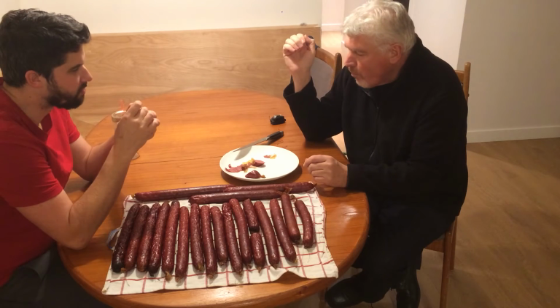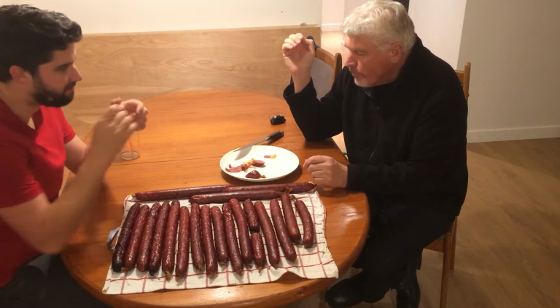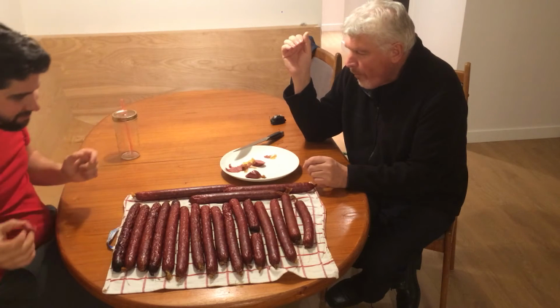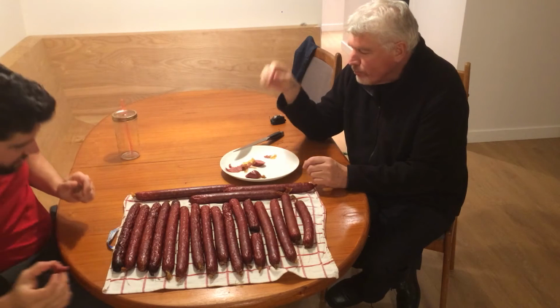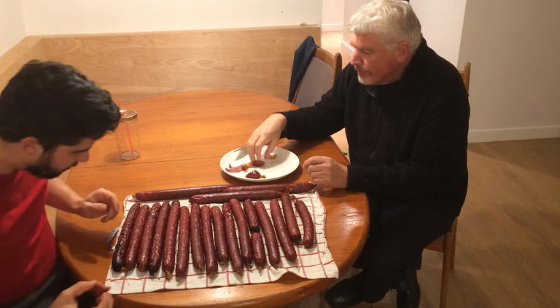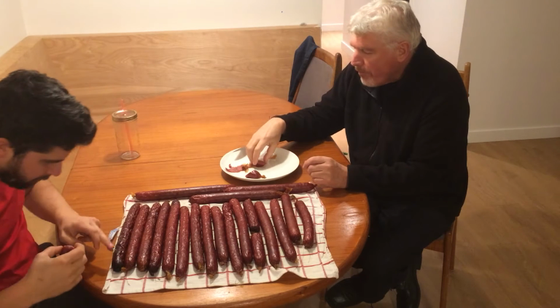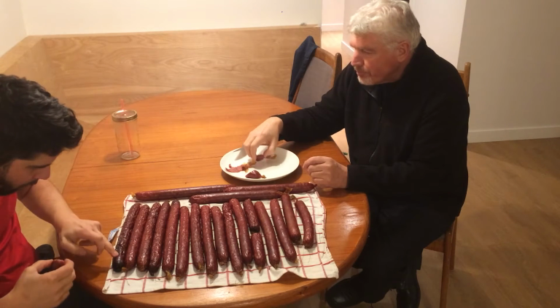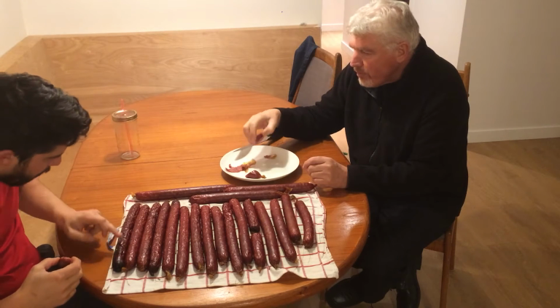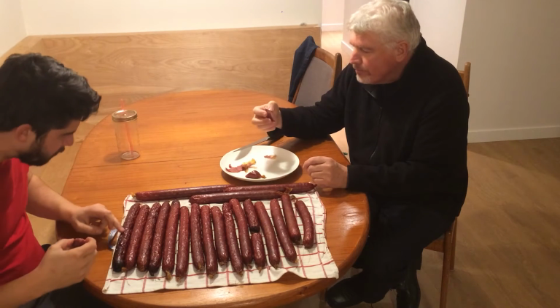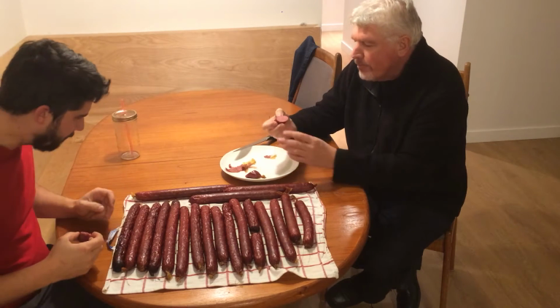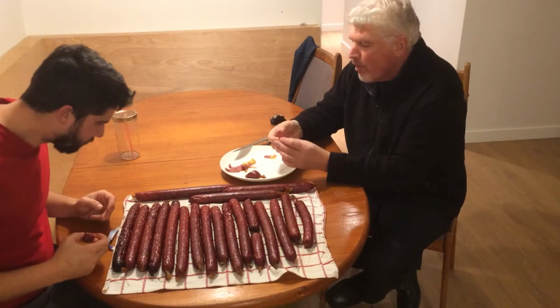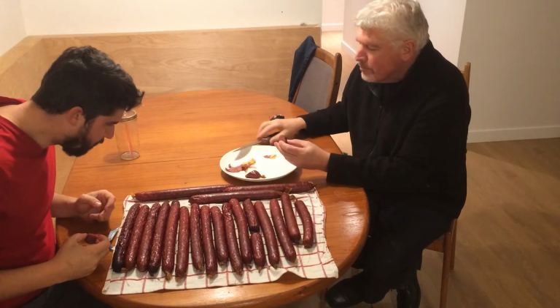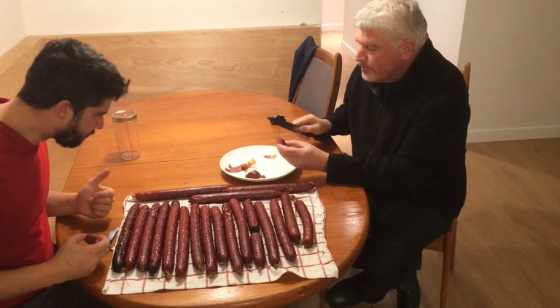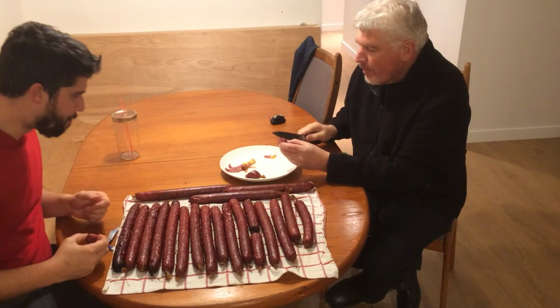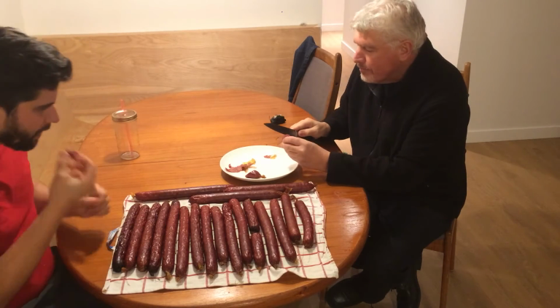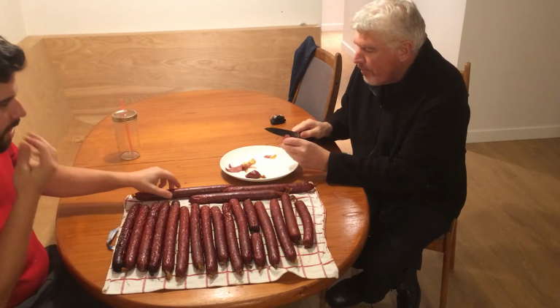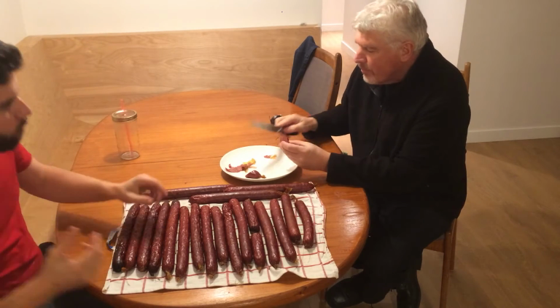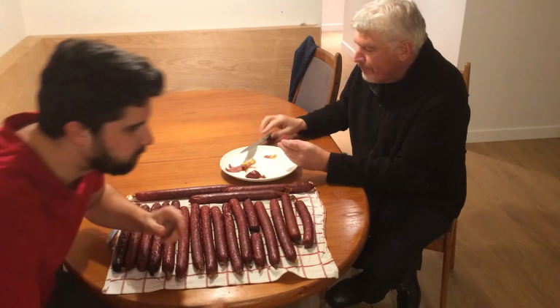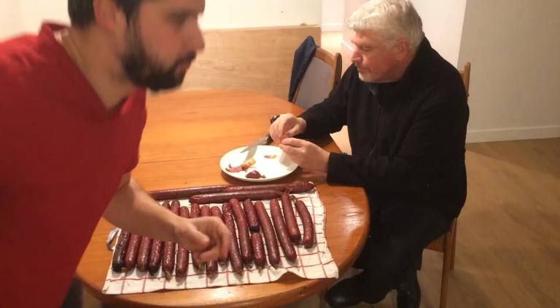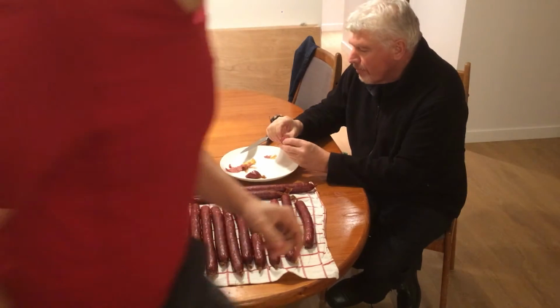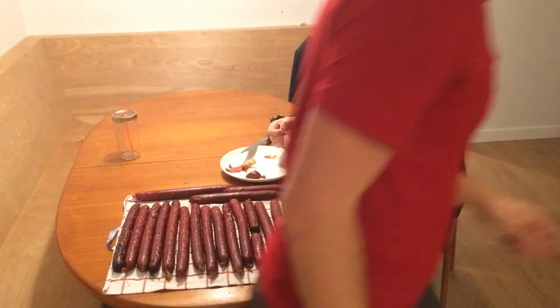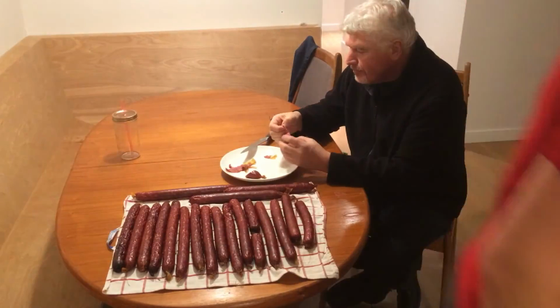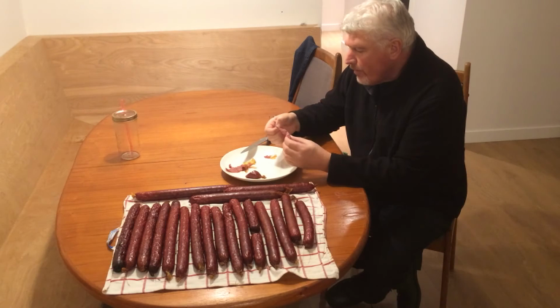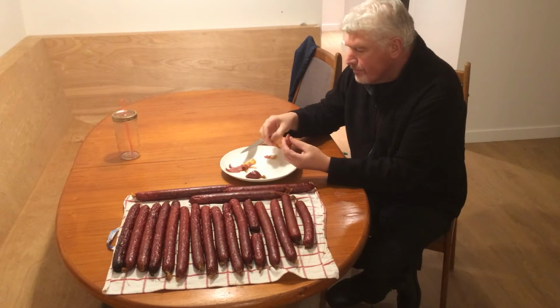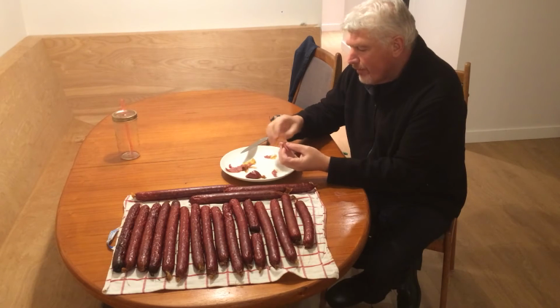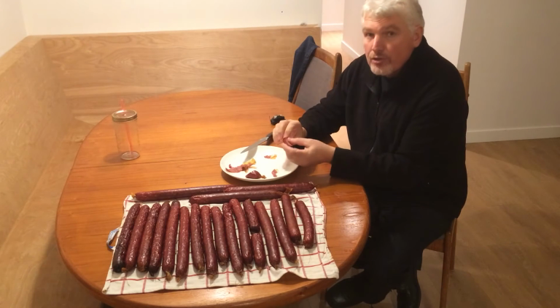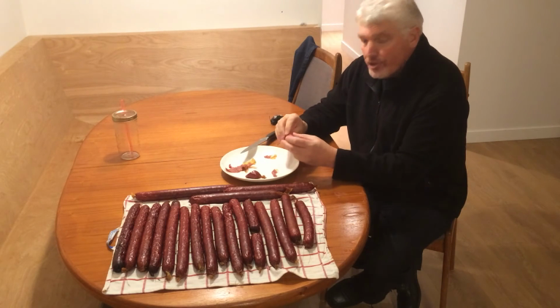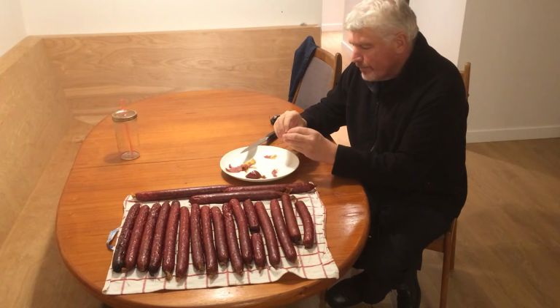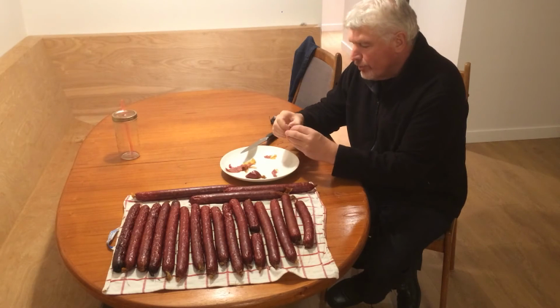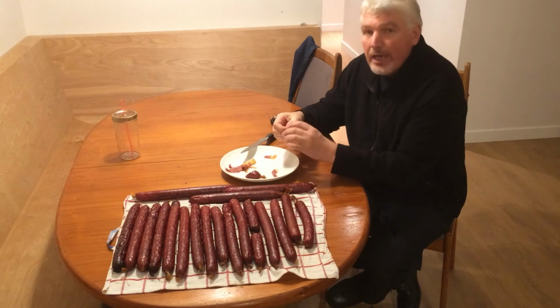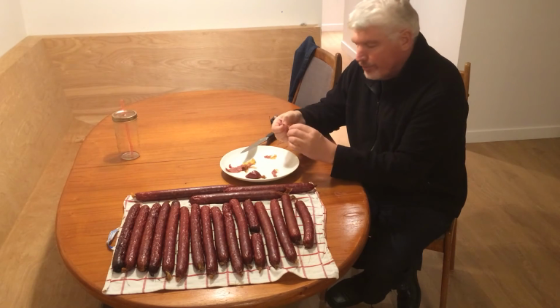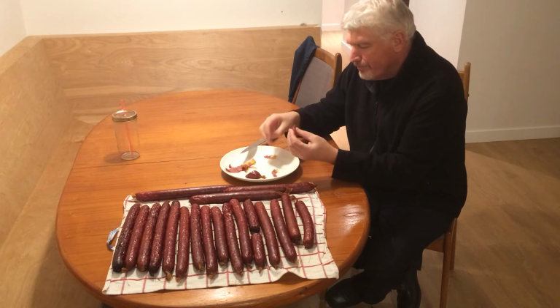It's good, I like it. One good sausage — do it the way I do it!